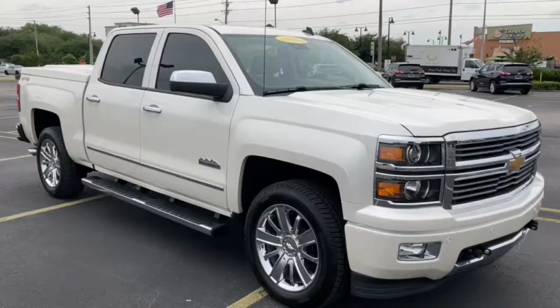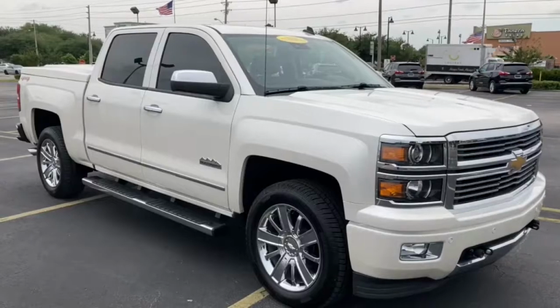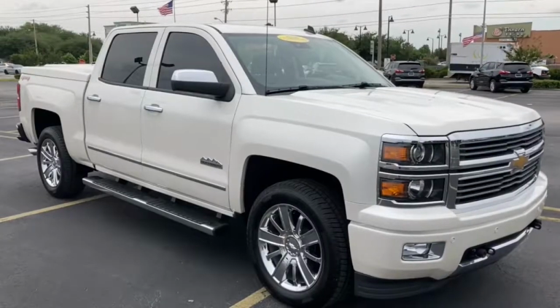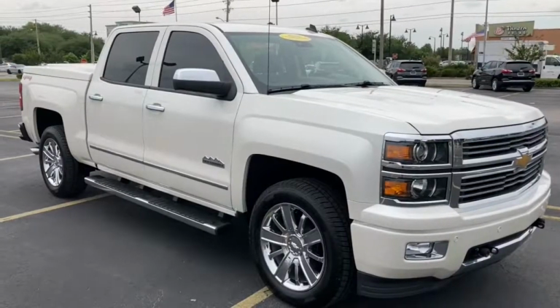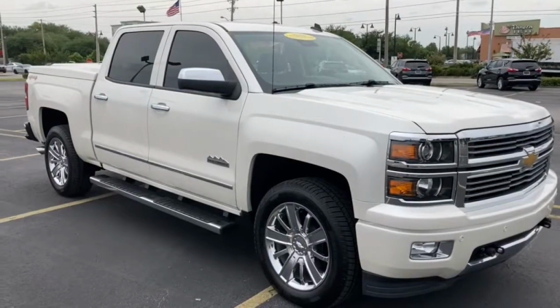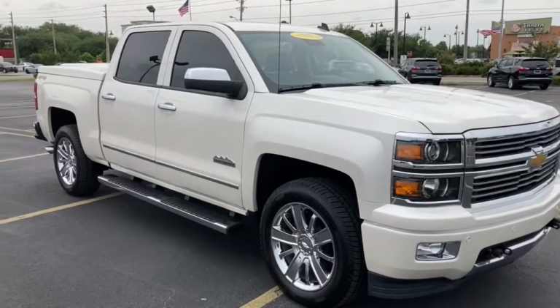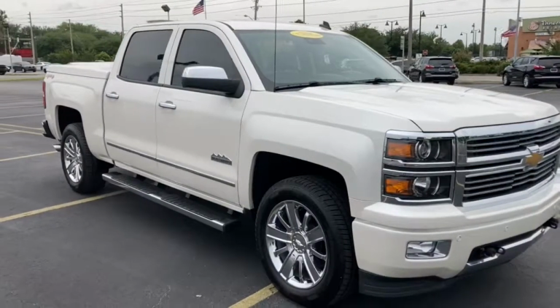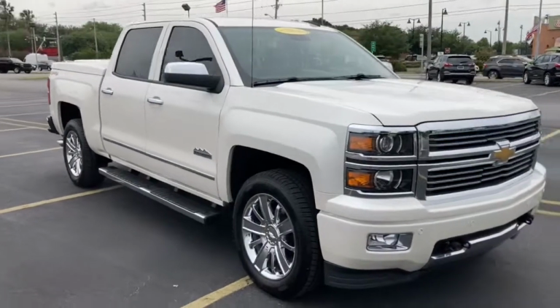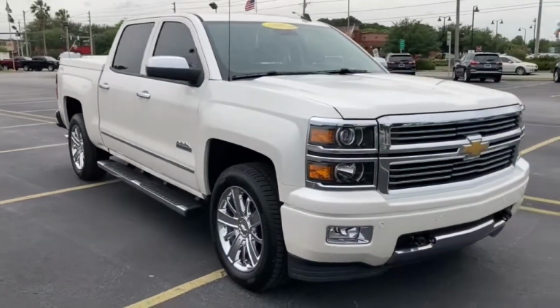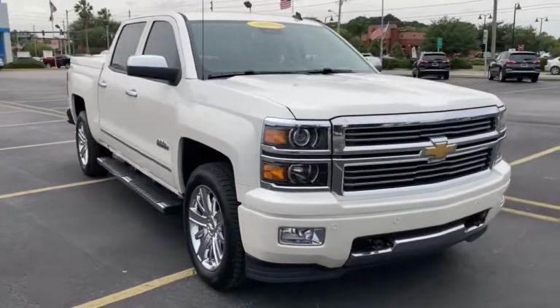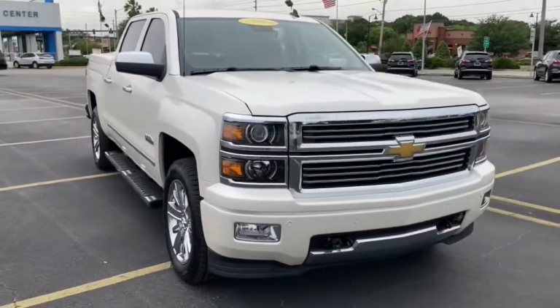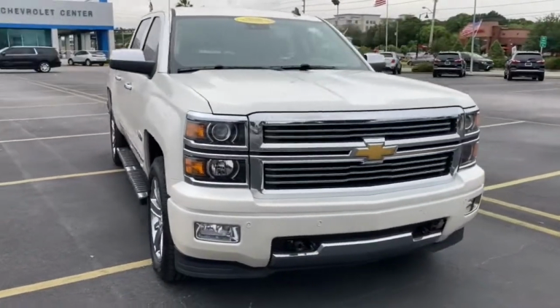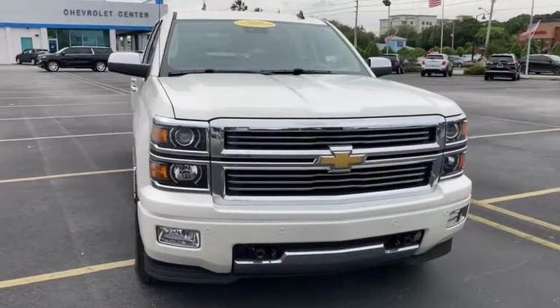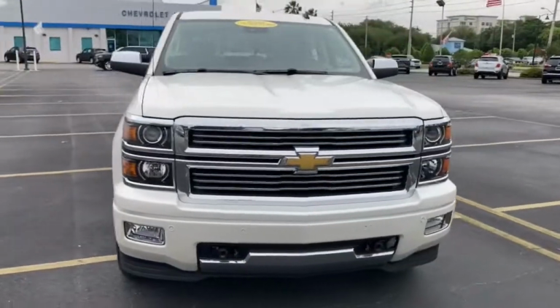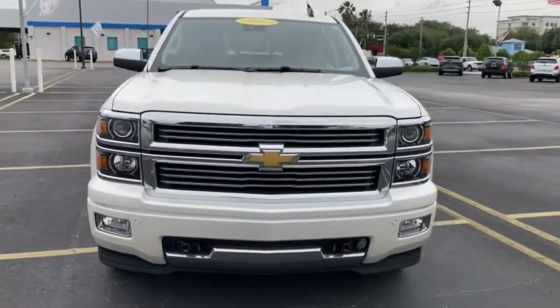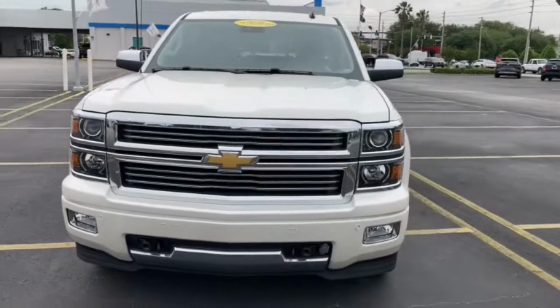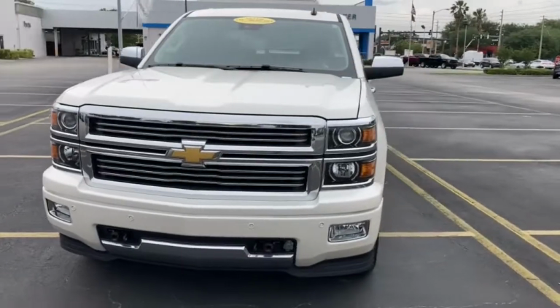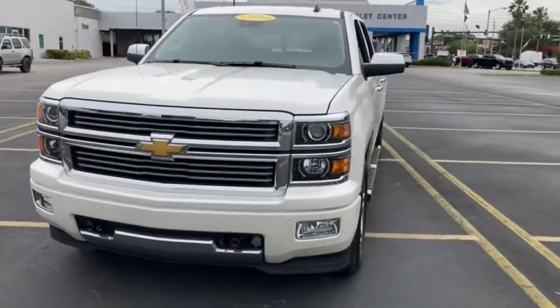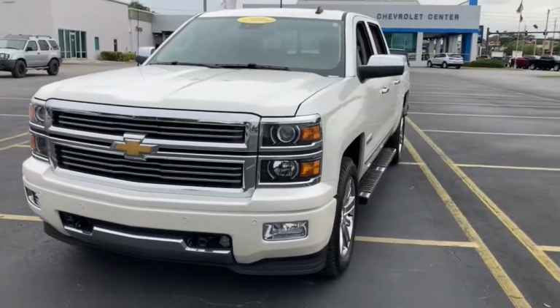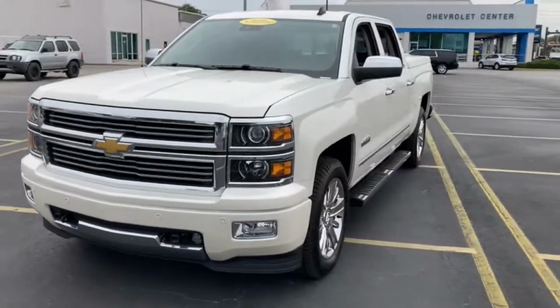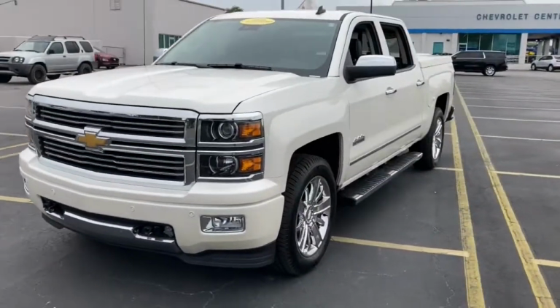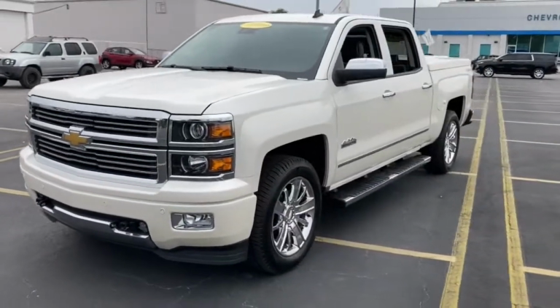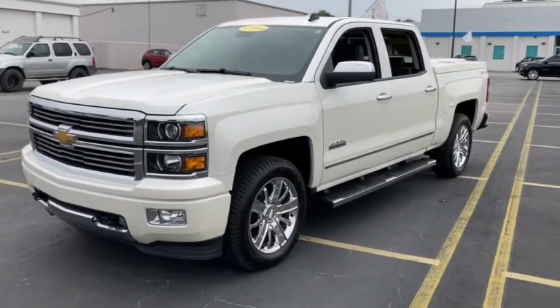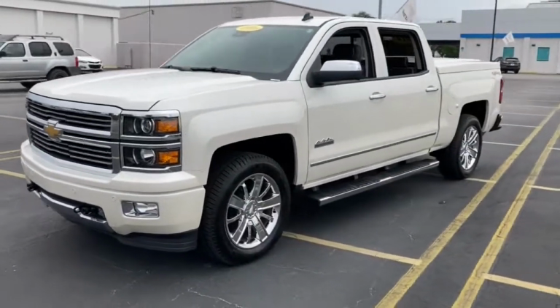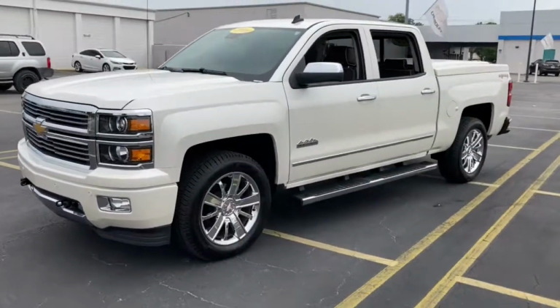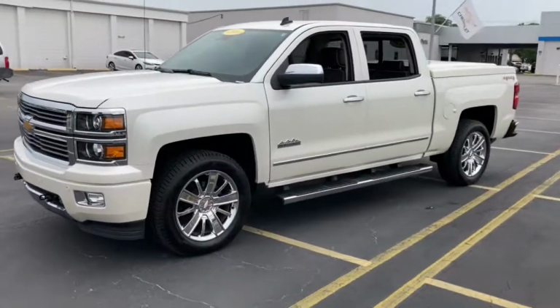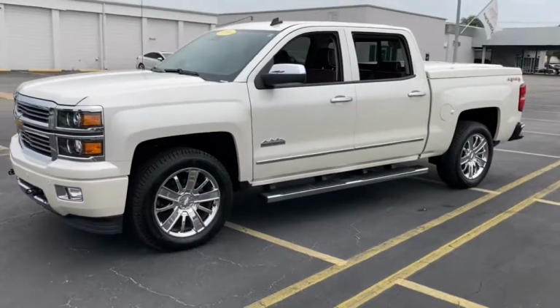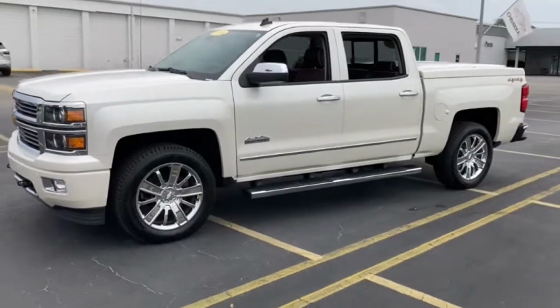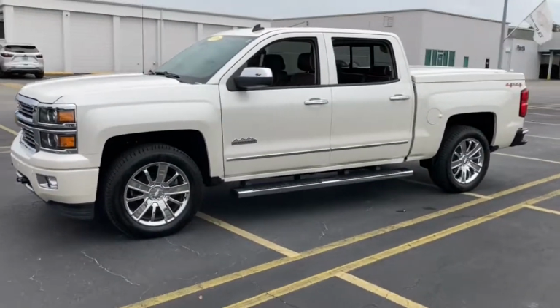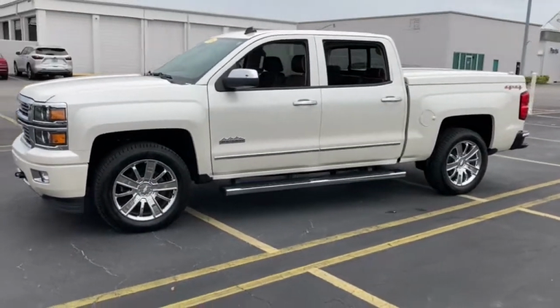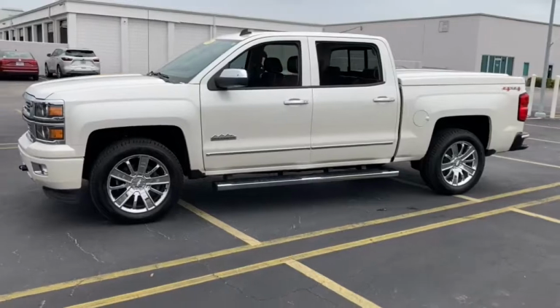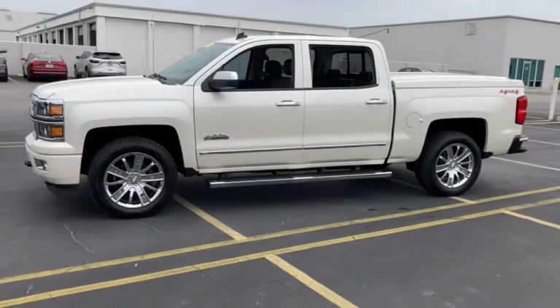Get a feel for the 2014 Chevrolet Silverado 1500. This vehicle still has fewer than 25,000 miles on the clock, so it won't last long.